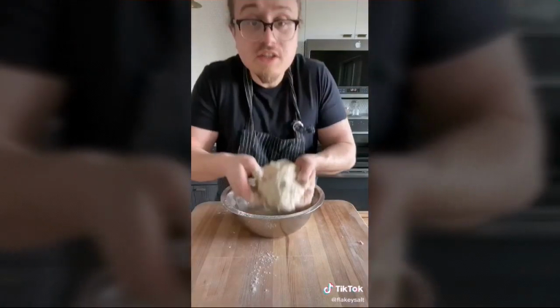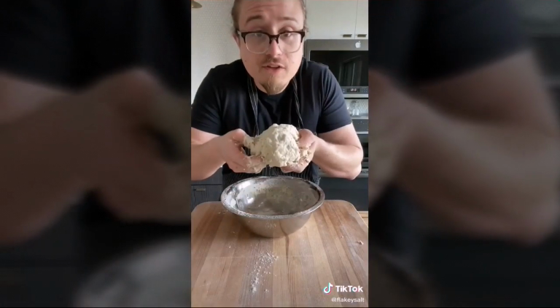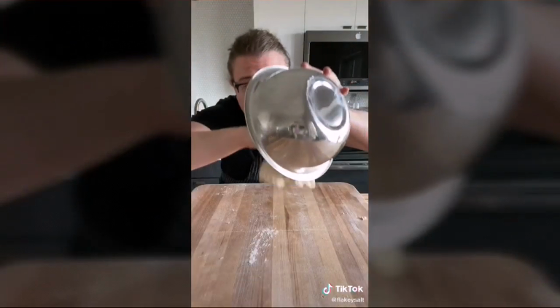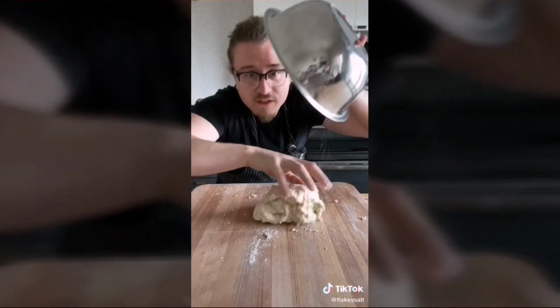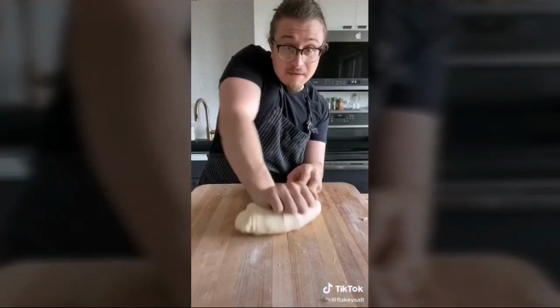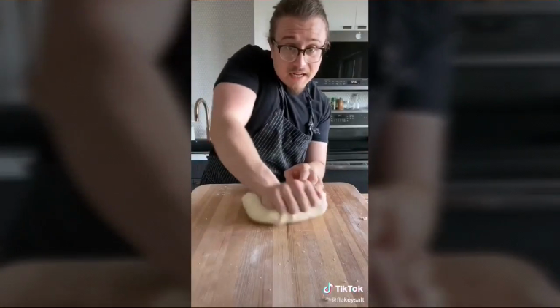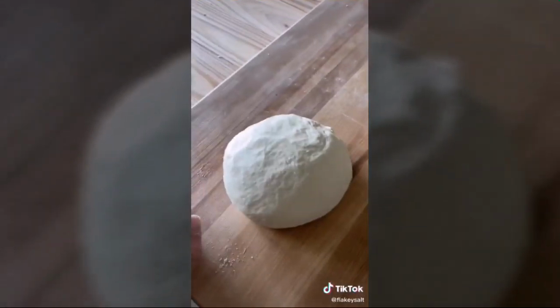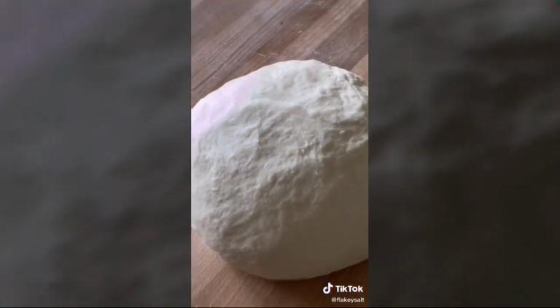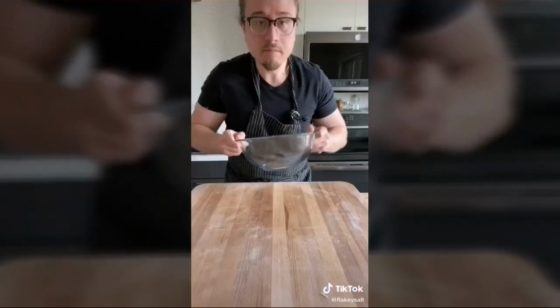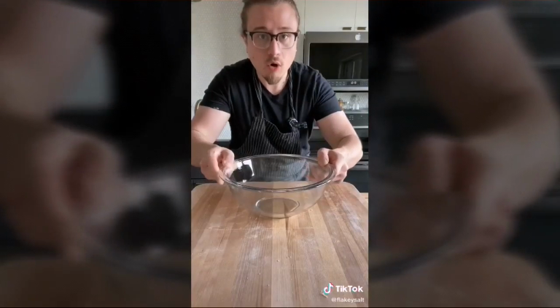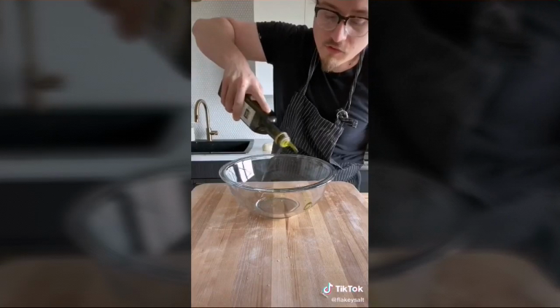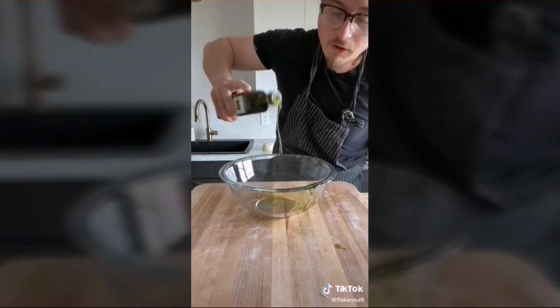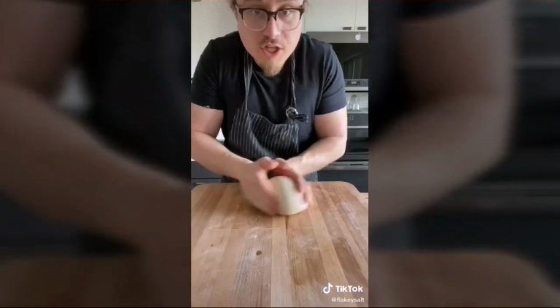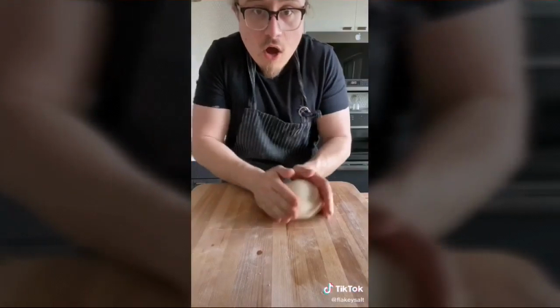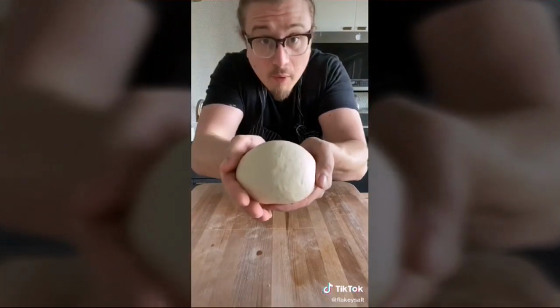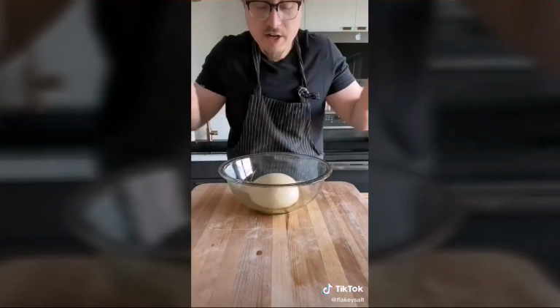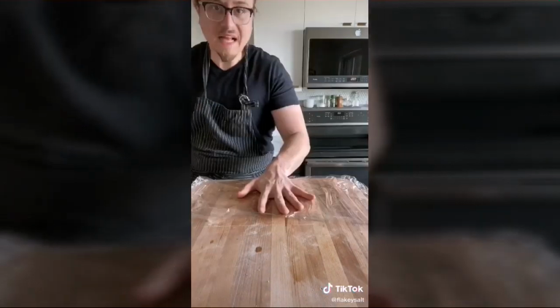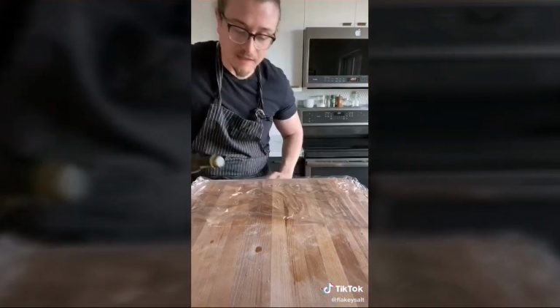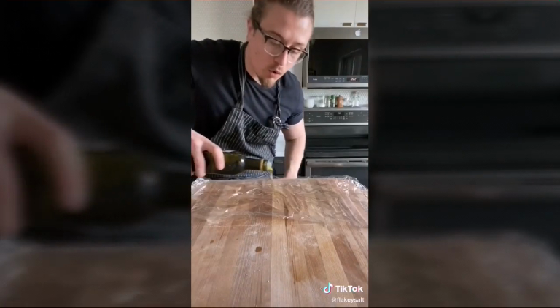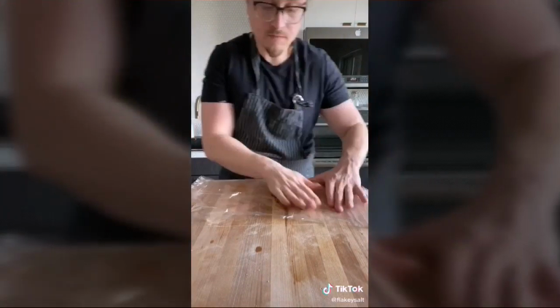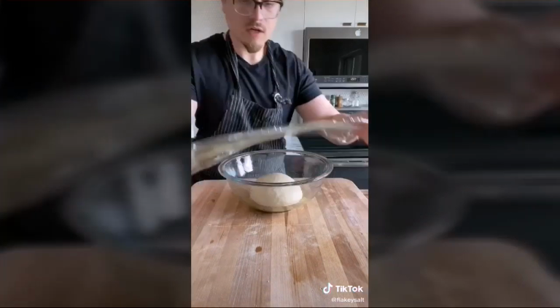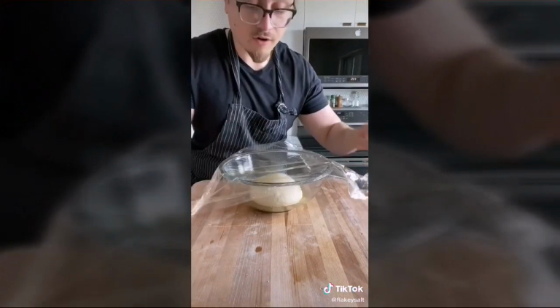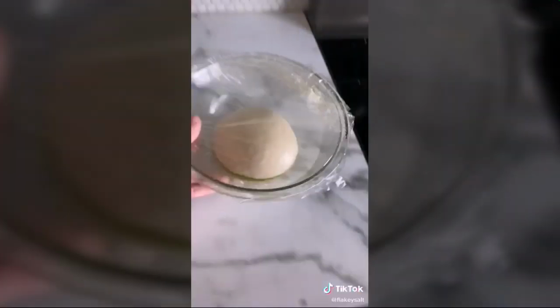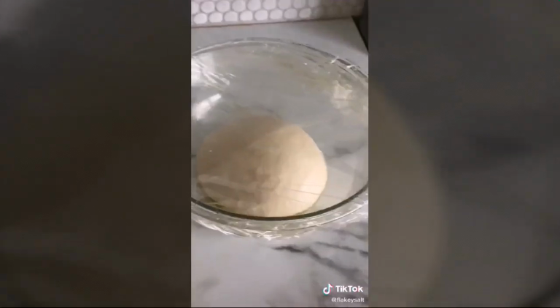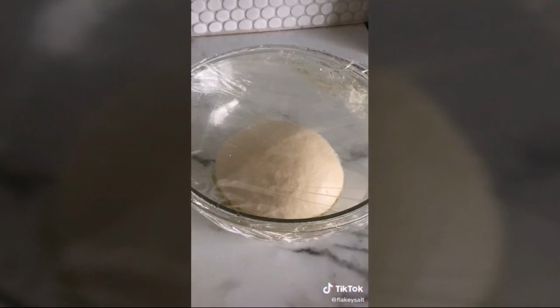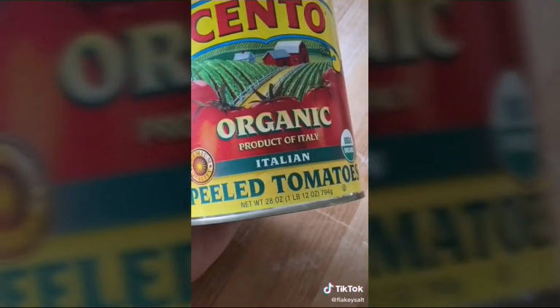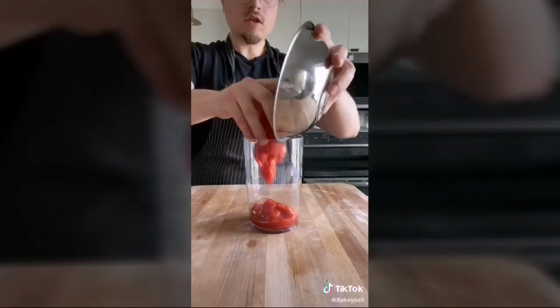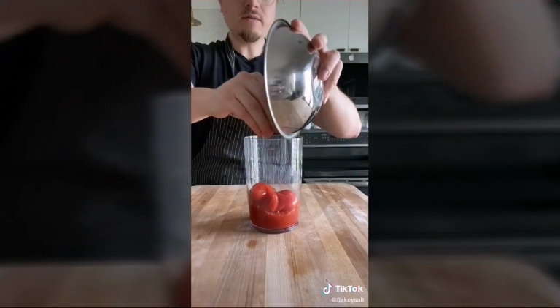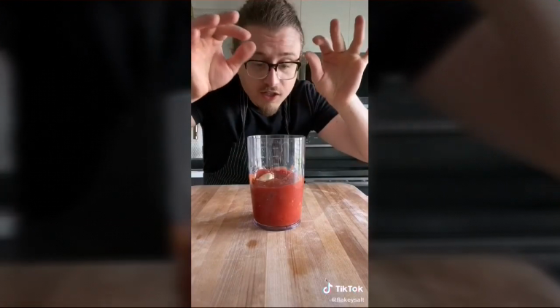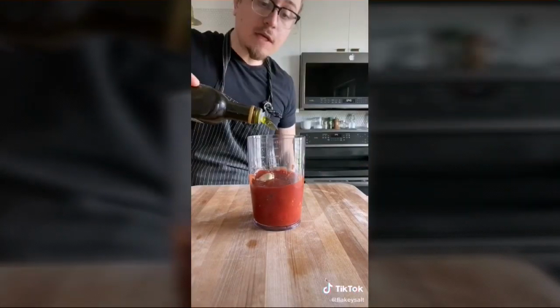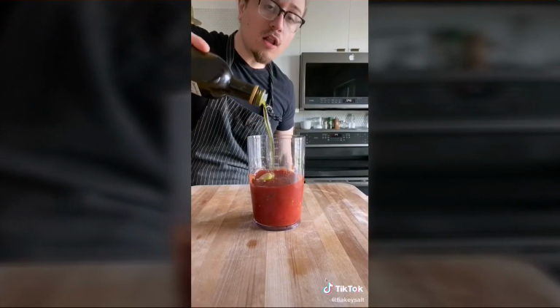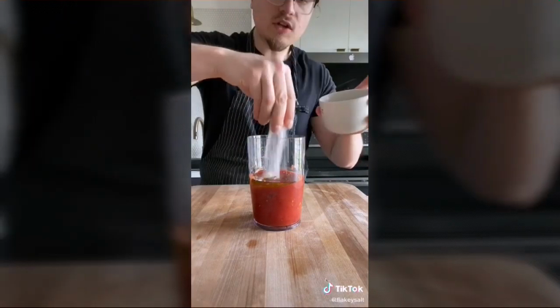Transfer to a work surface and keep kneading until nice and smooth. Place in a medium bowl with a drizzle of olive oil, cover with lightly oiled plastic wrap, and let rise at room temperature for one to two hours. For the sauce: blend Italian tomatoes, two cloves of garlic, two tablespoons of olive oil, salt, and a pinch of sugar until smooth.